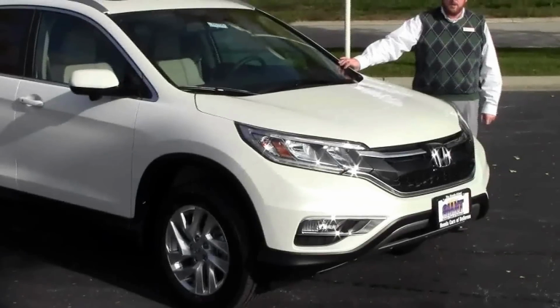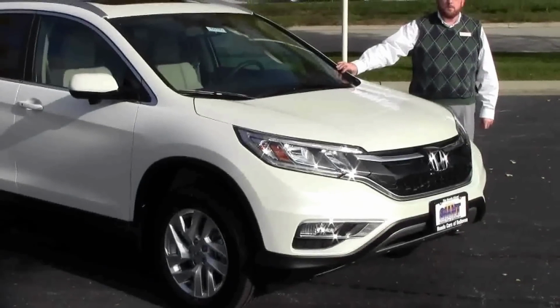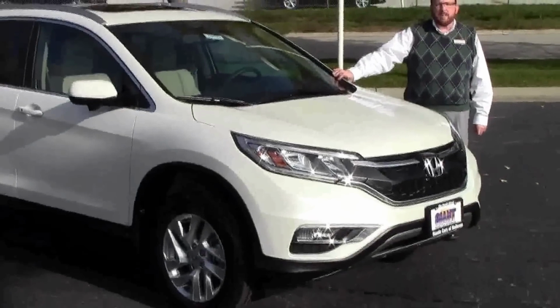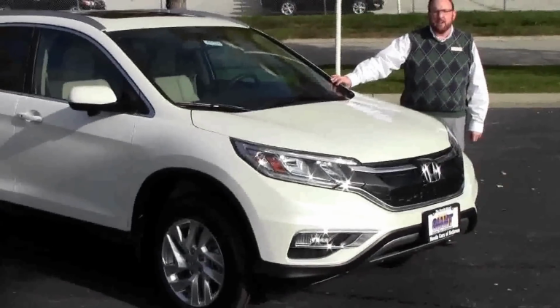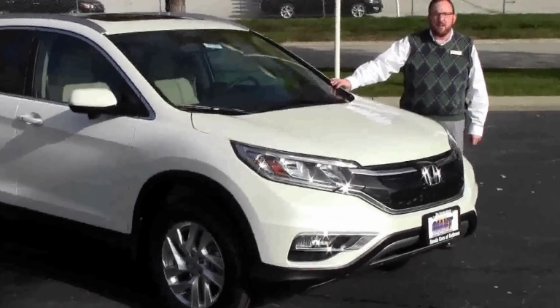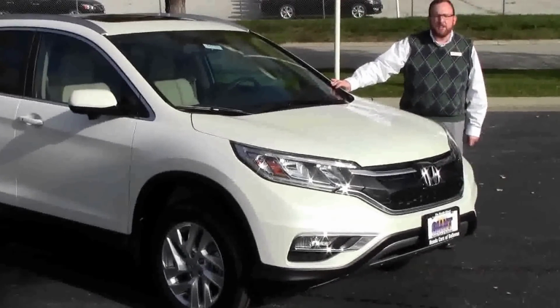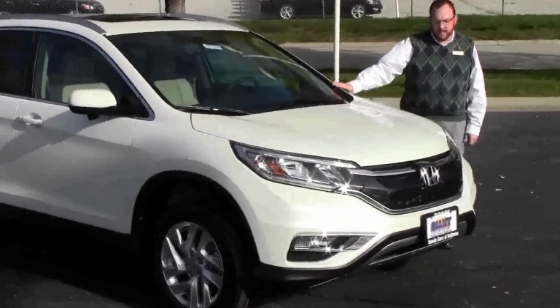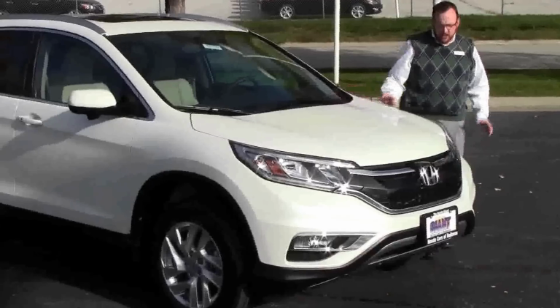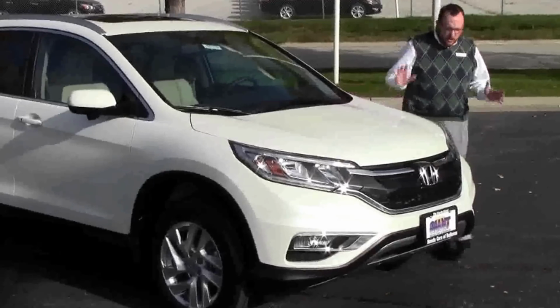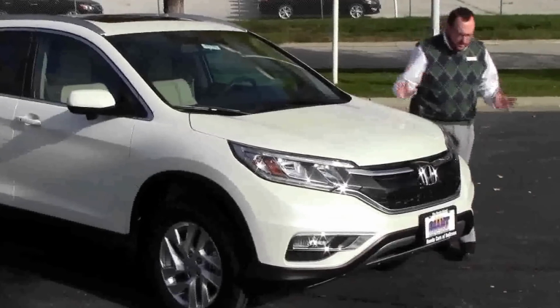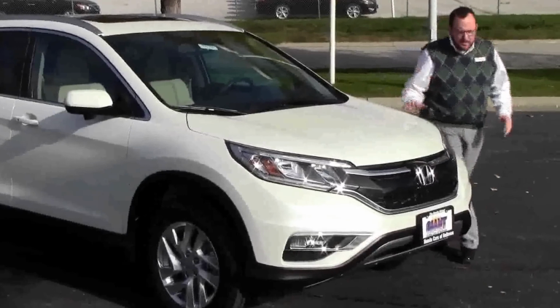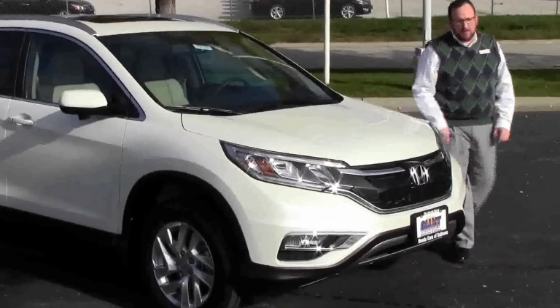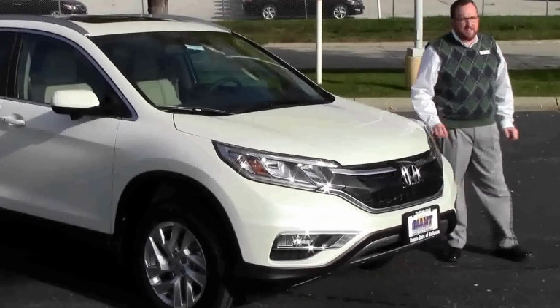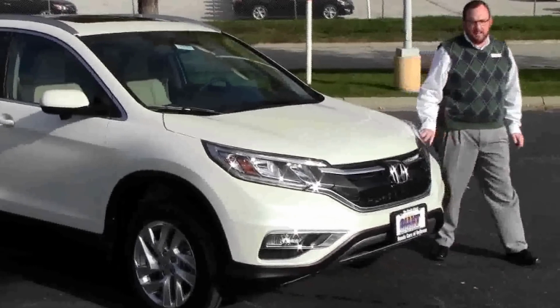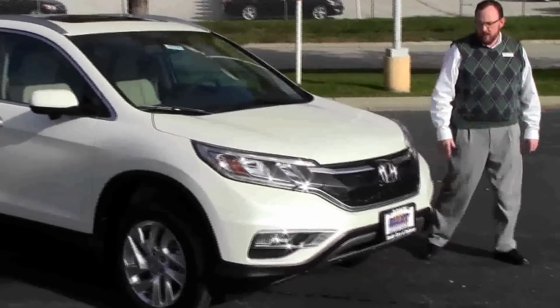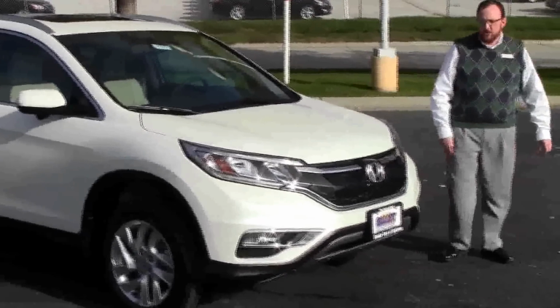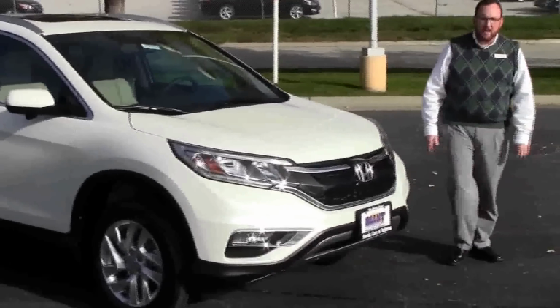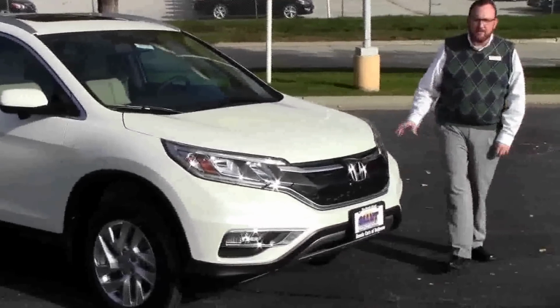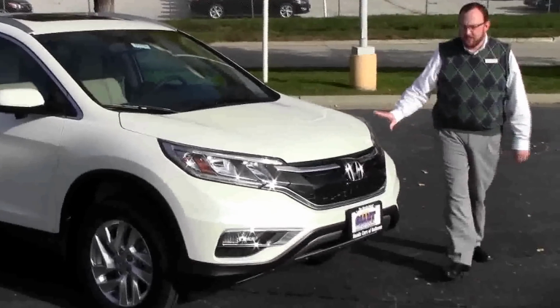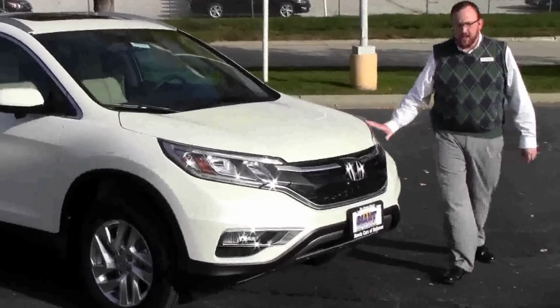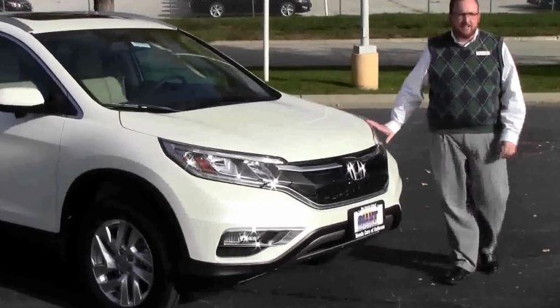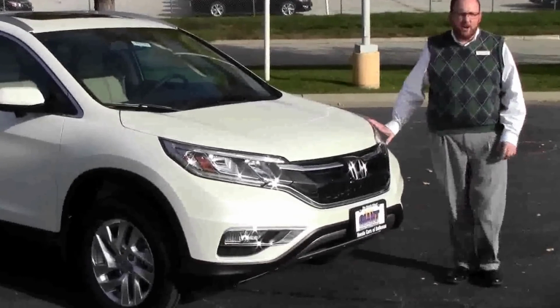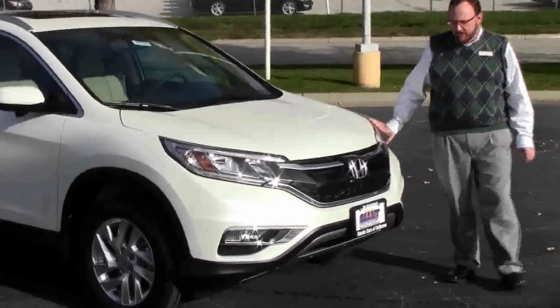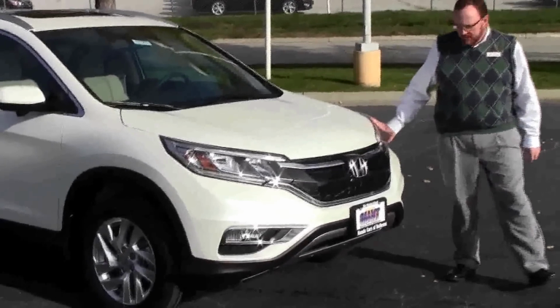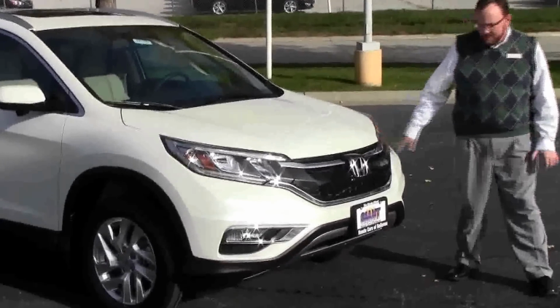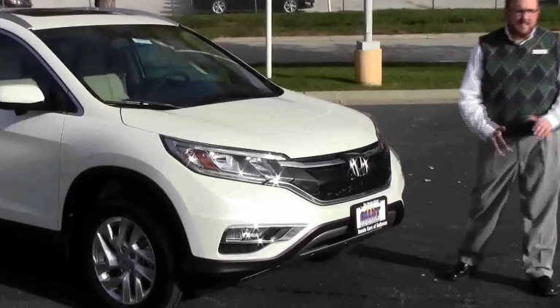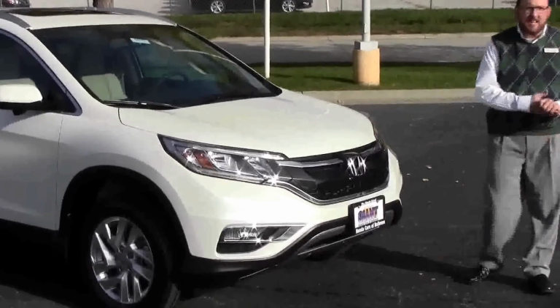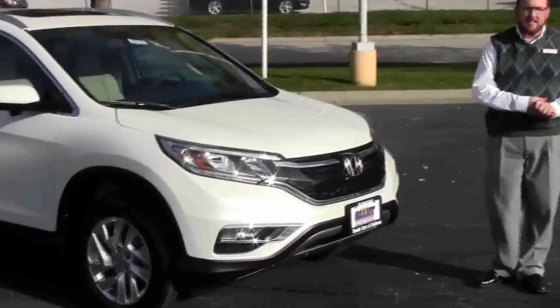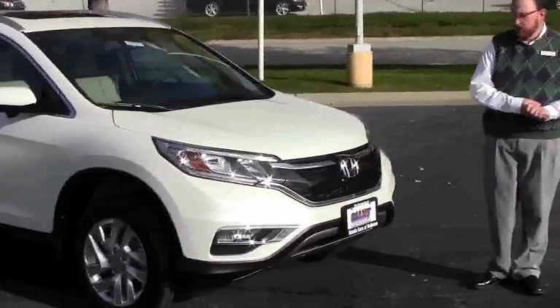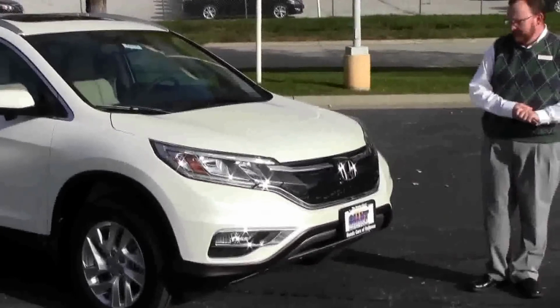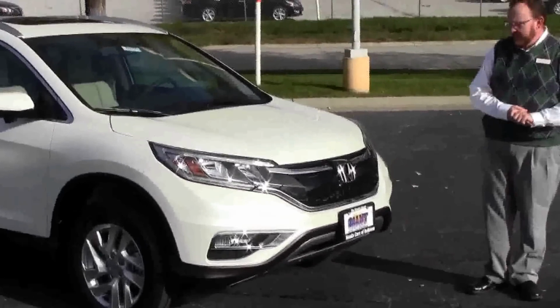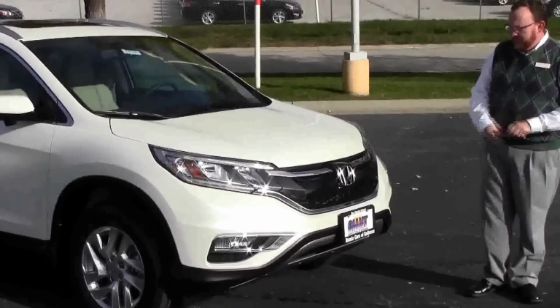Brian Kelly here for Honda Giant, here to show you the completely redesigned 2015 Honda CR-V. This is an EX-L with navigation model.